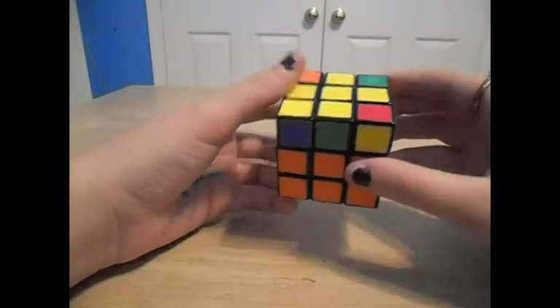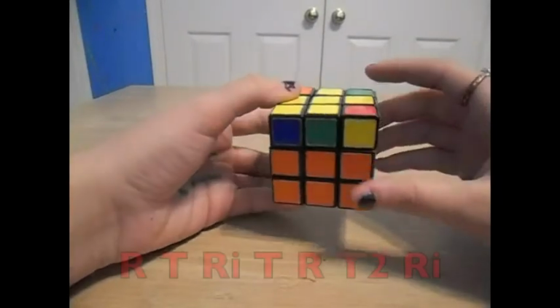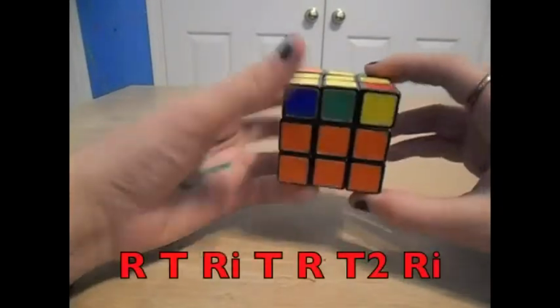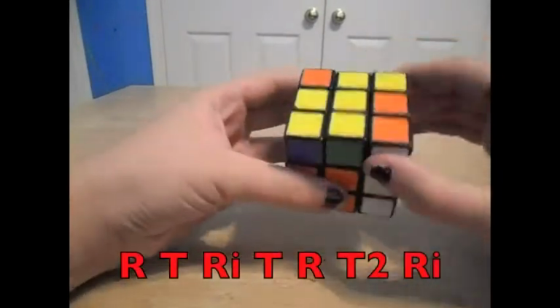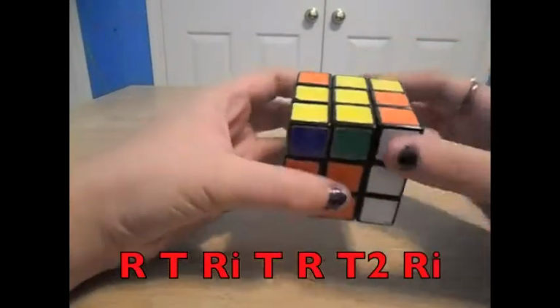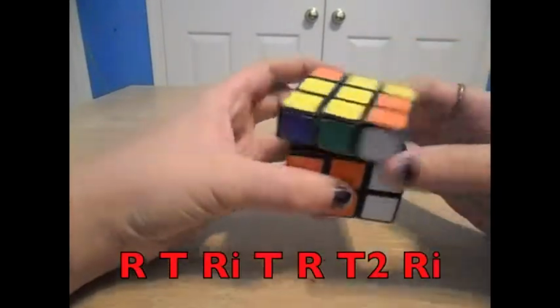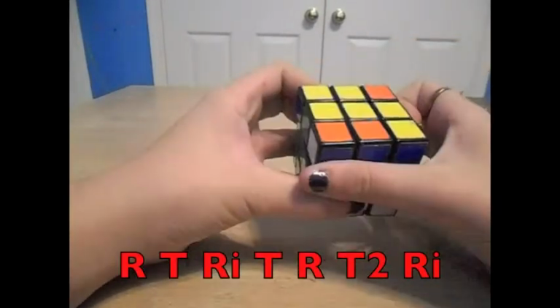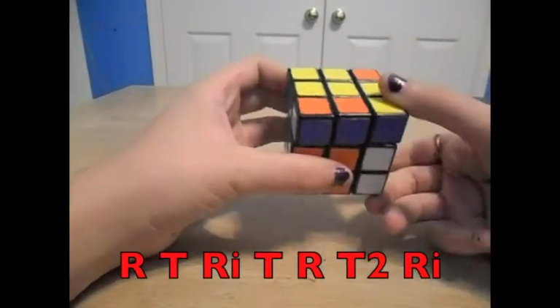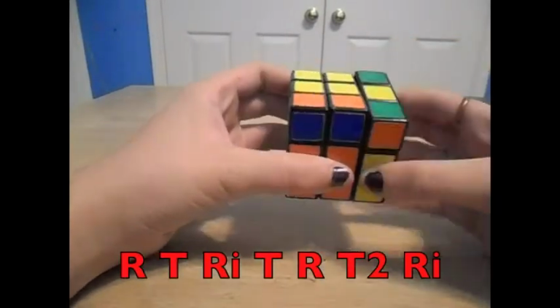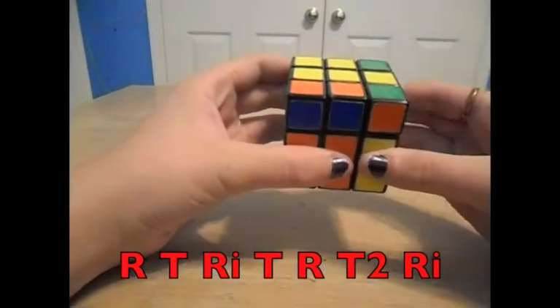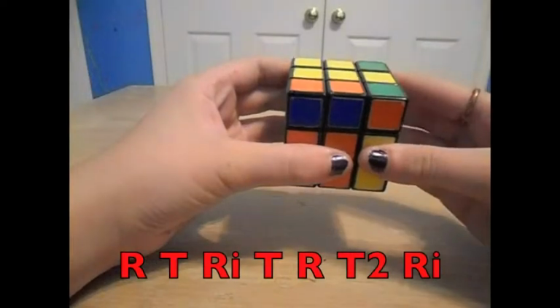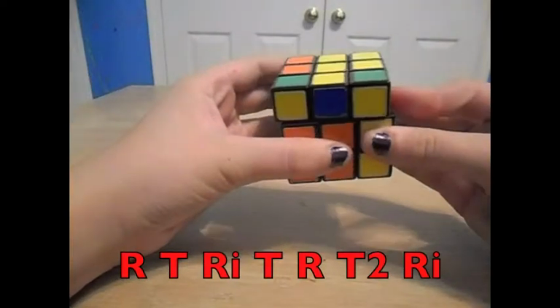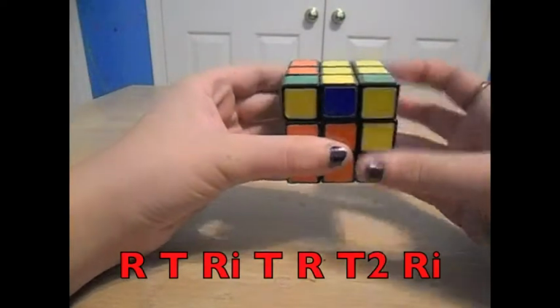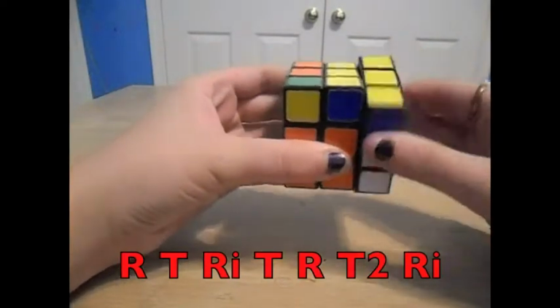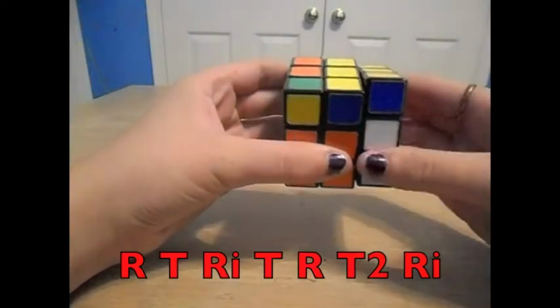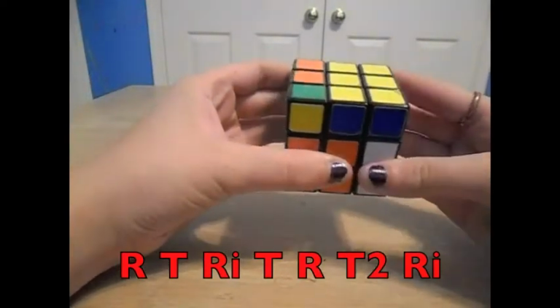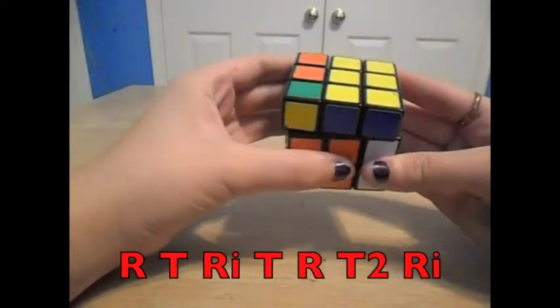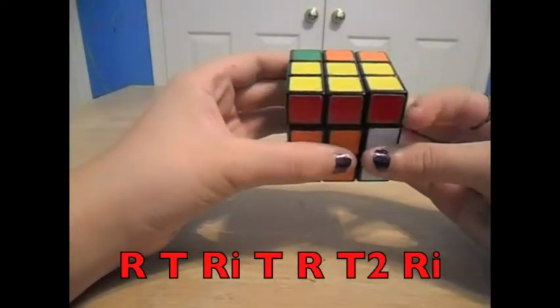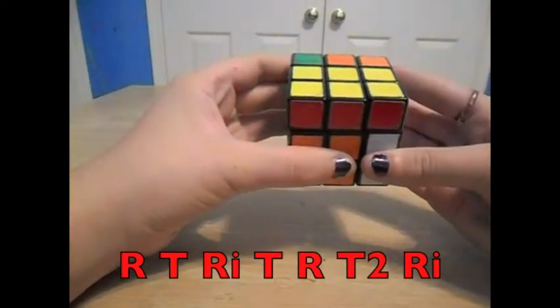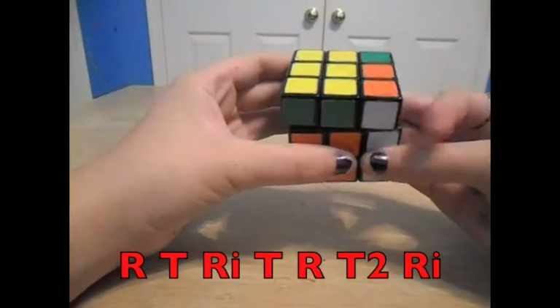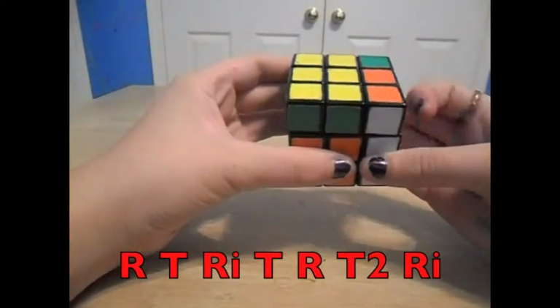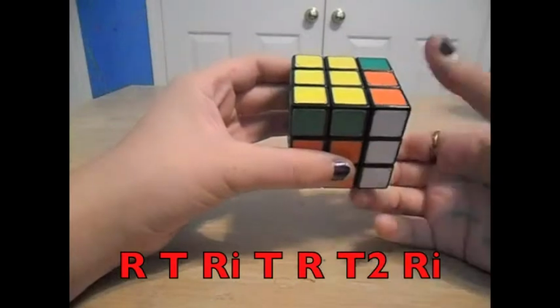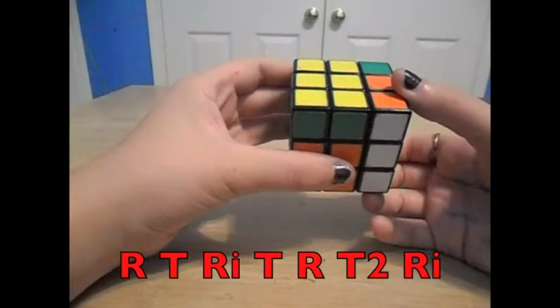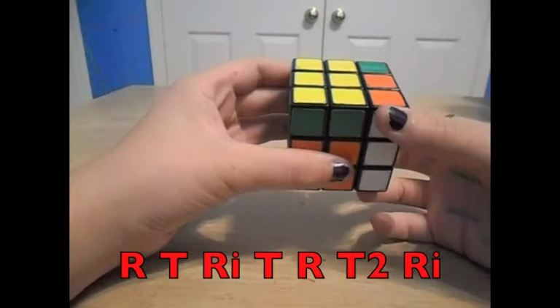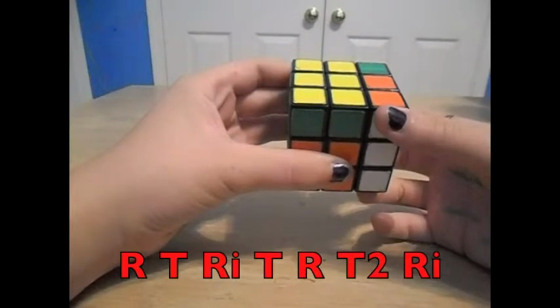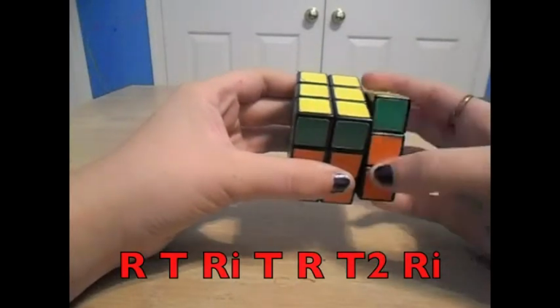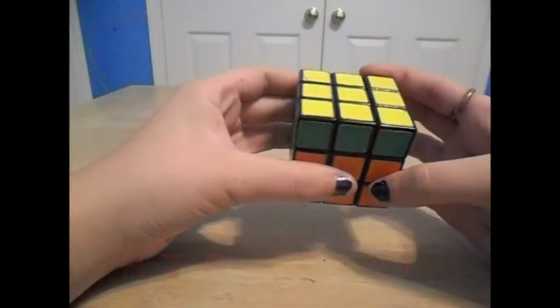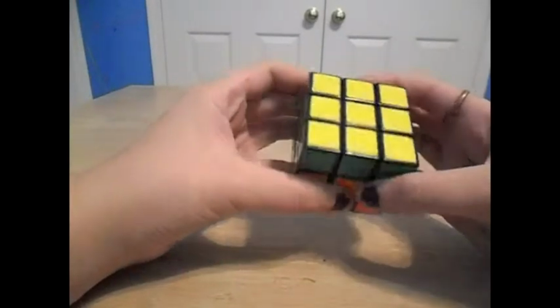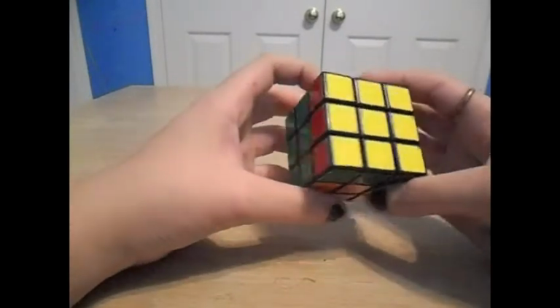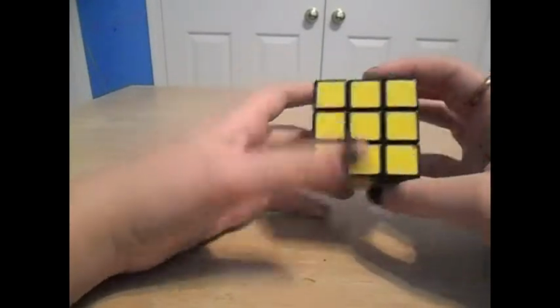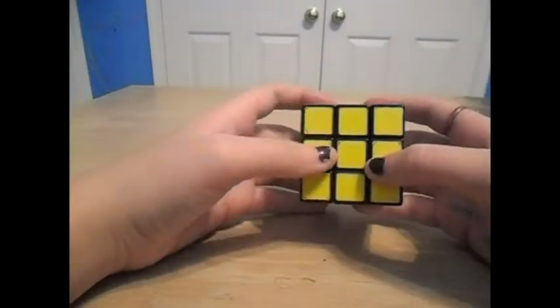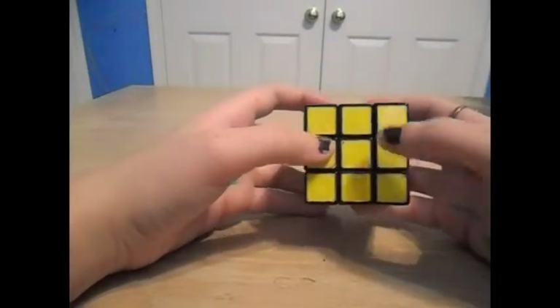It's going to be: right, top, right inverted, top, right, top twice, and right inverted. And now you should have the entire yellow side completed.